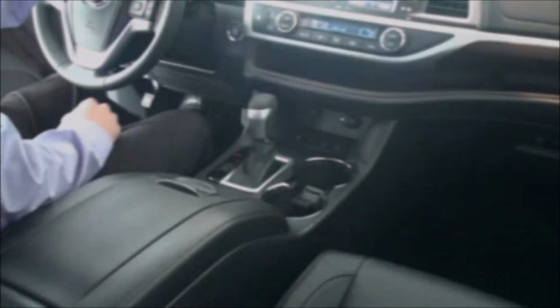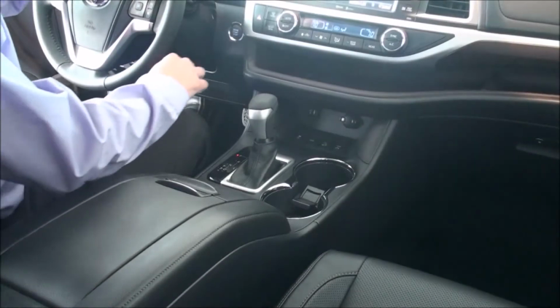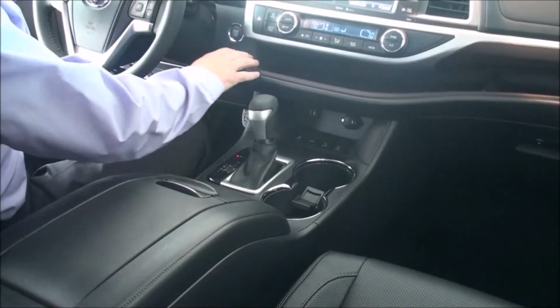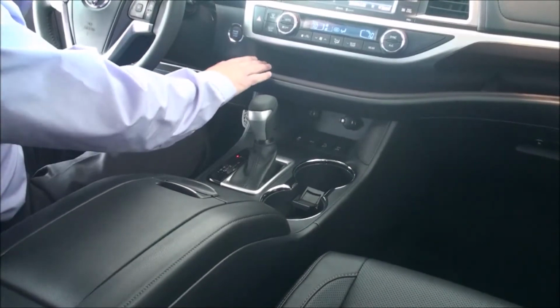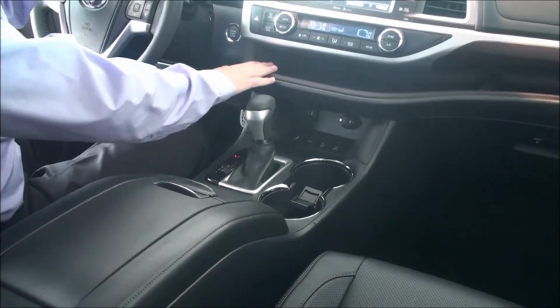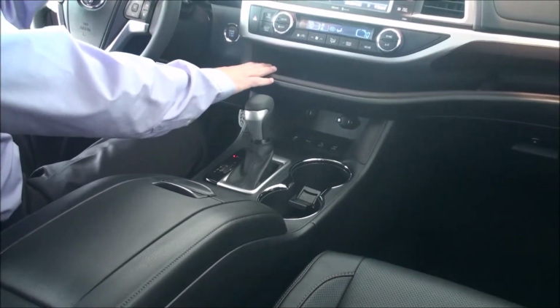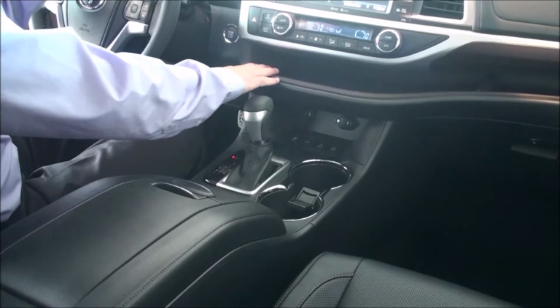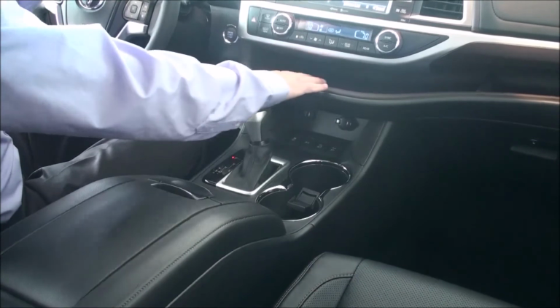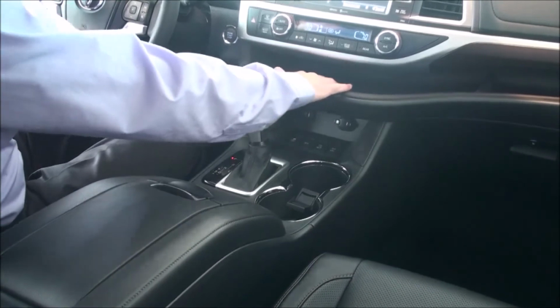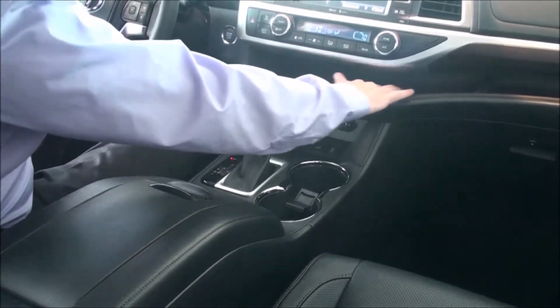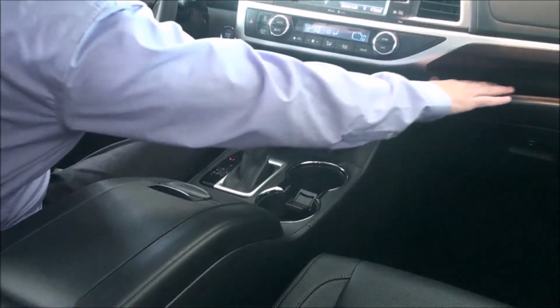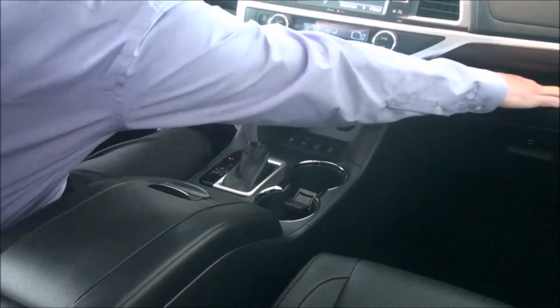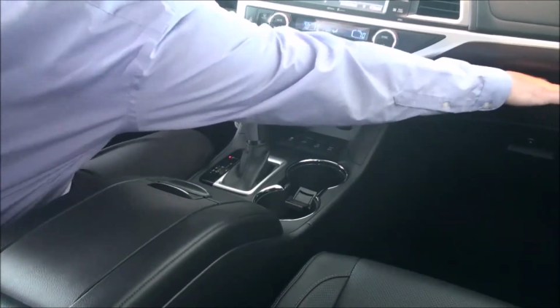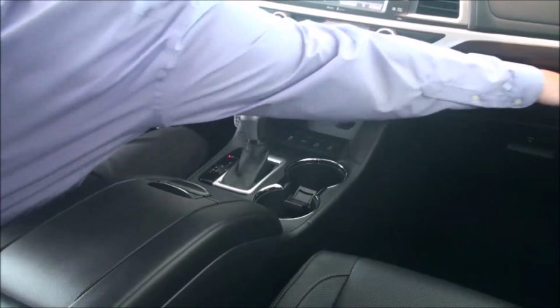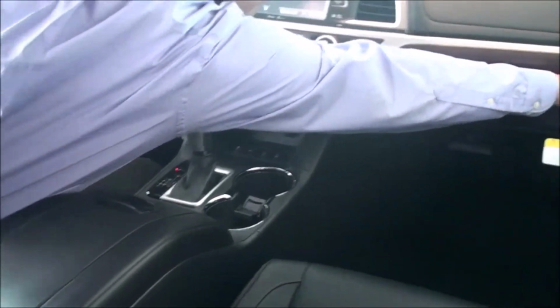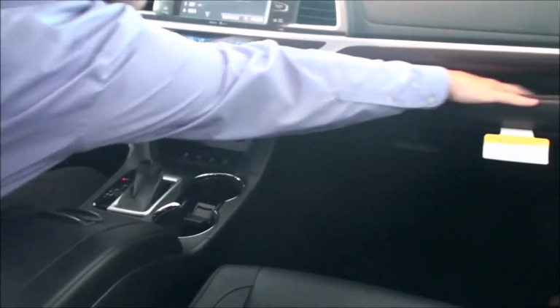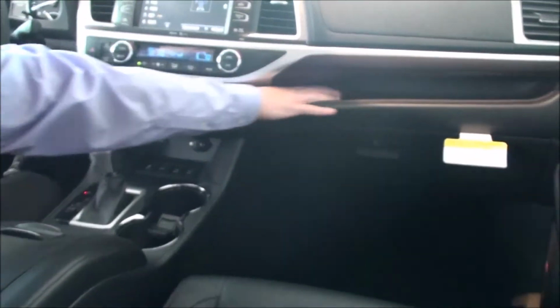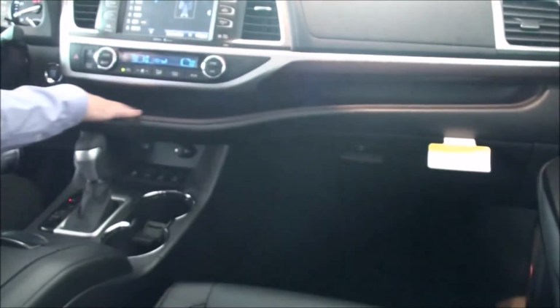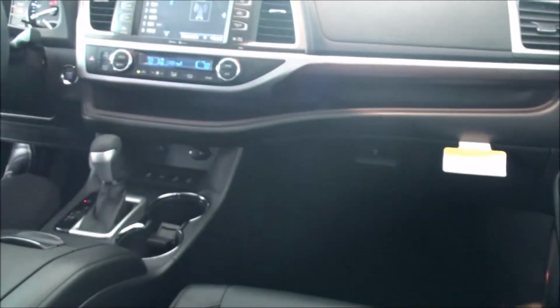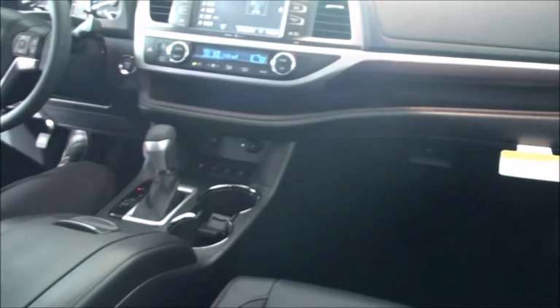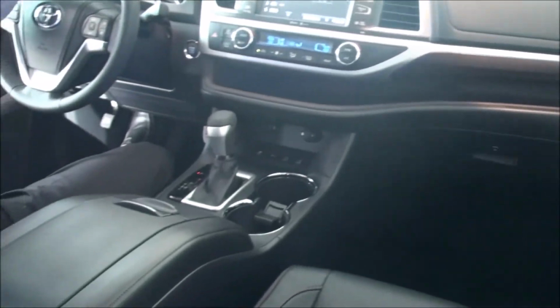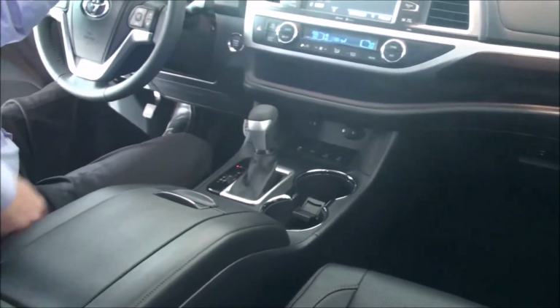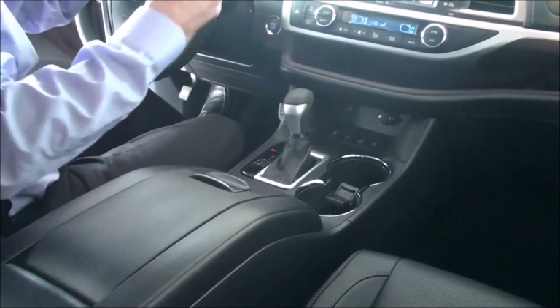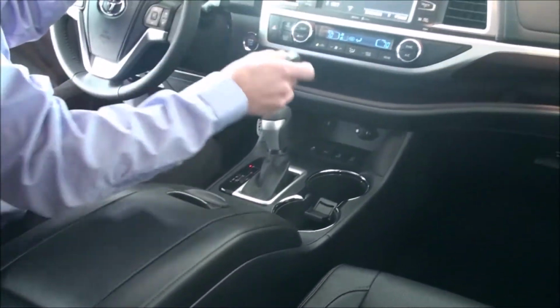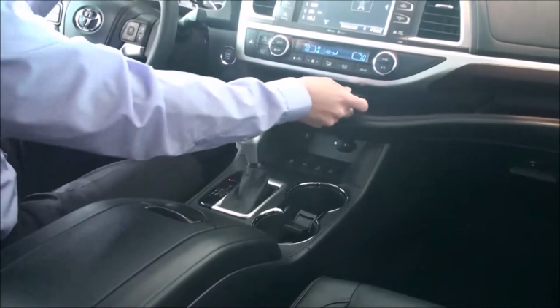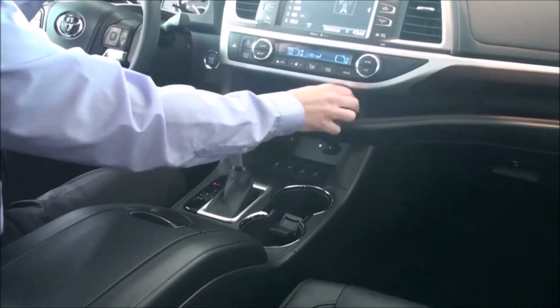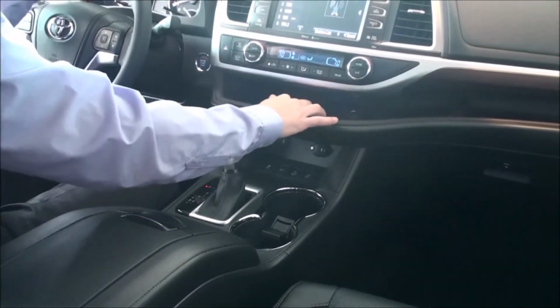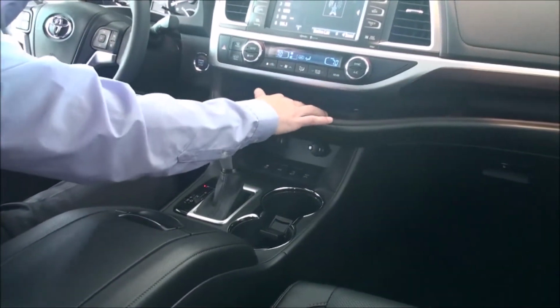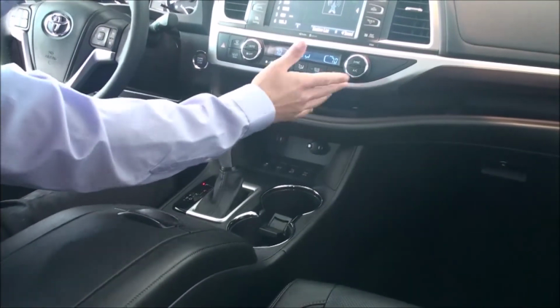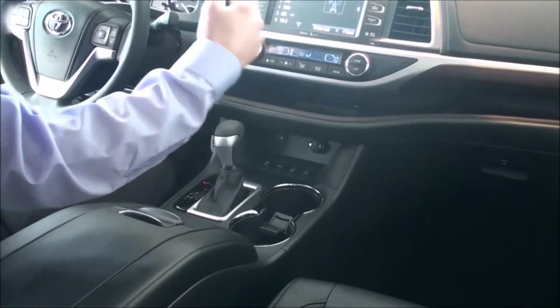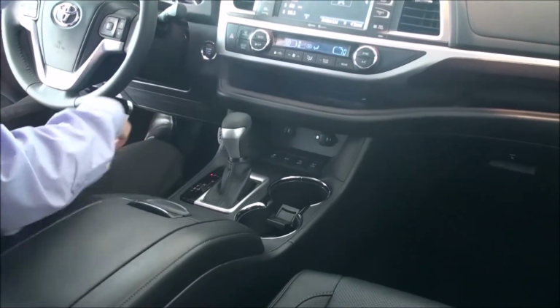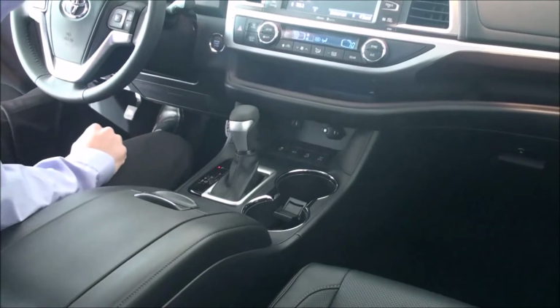This is a really nice new feature they've added to the 2014 Highlander. They call it the e-bend tray. It goes all the way over to the passenger door — nice just to put stuff like cell phones, iPods, iPads, stuff like that.